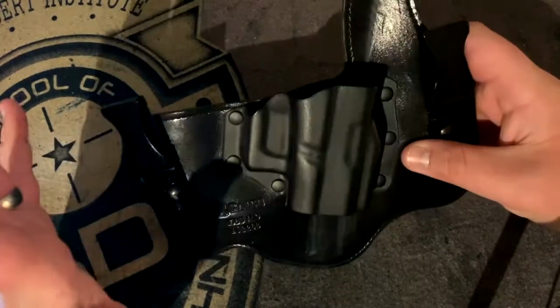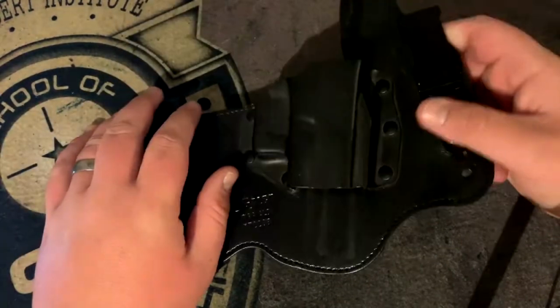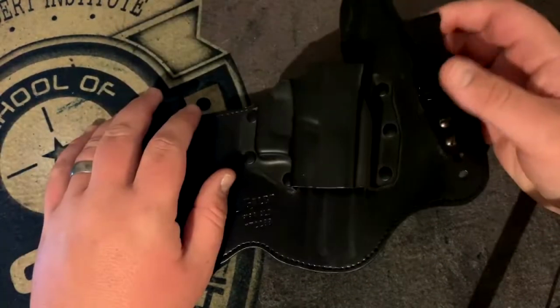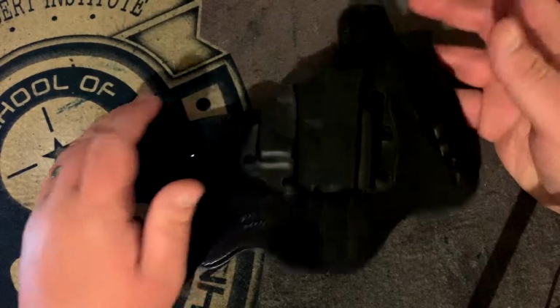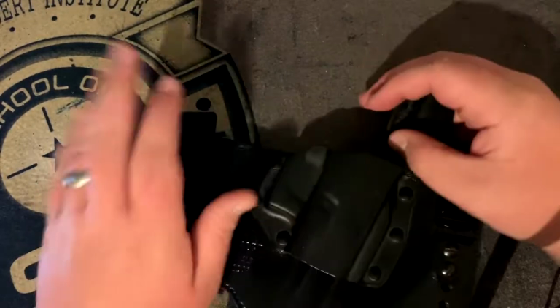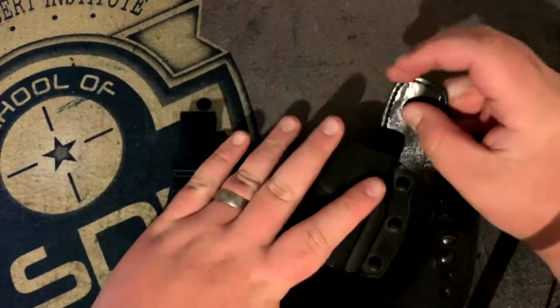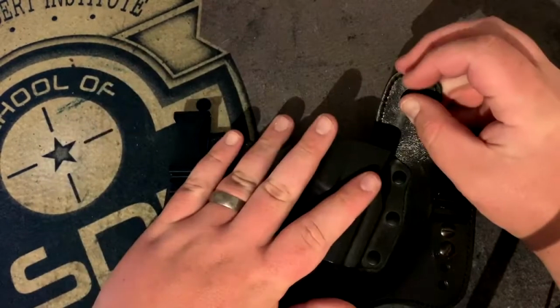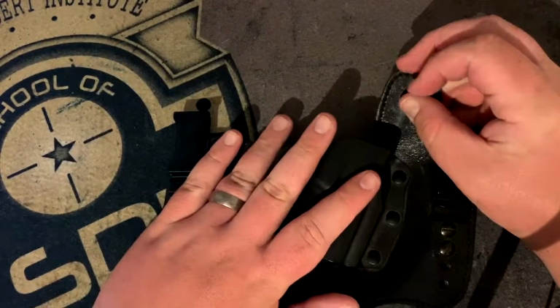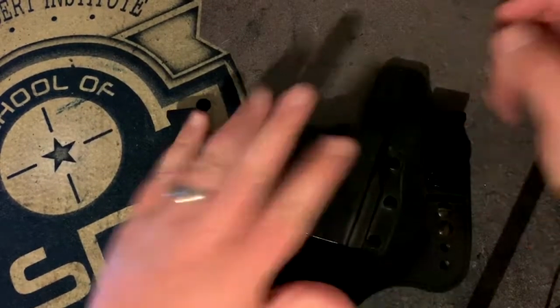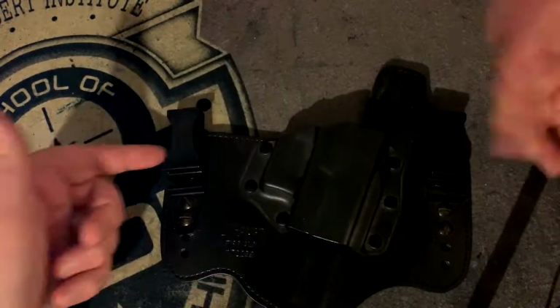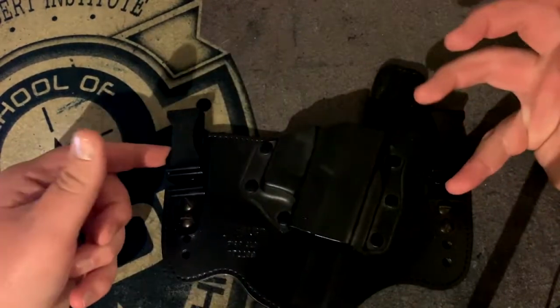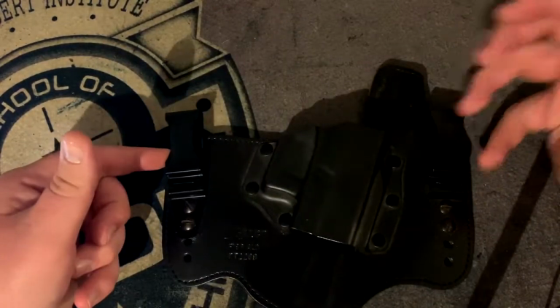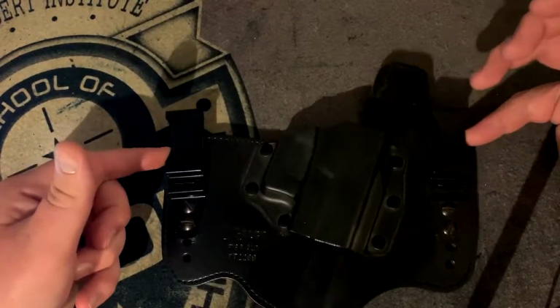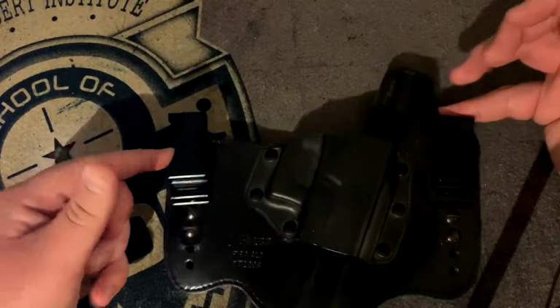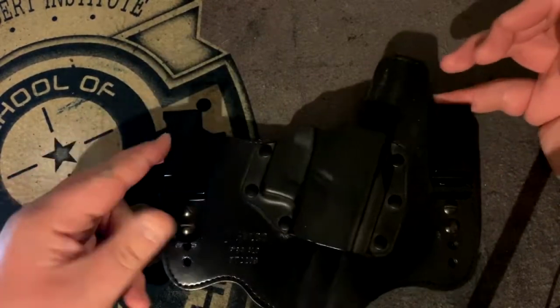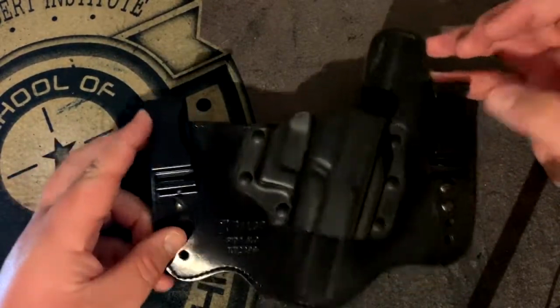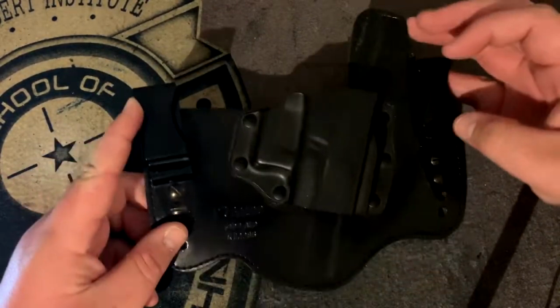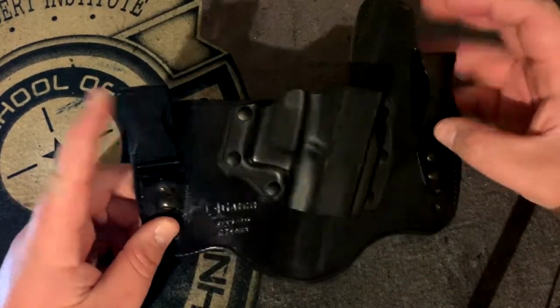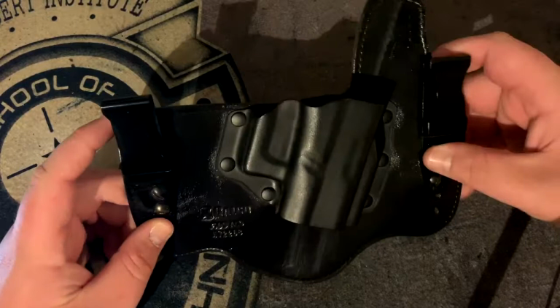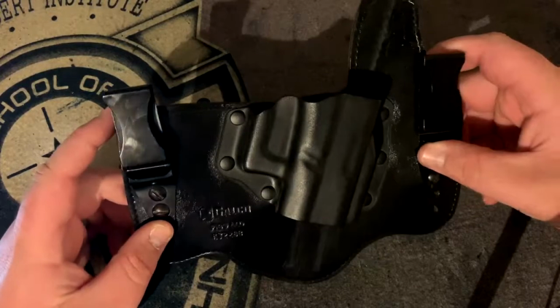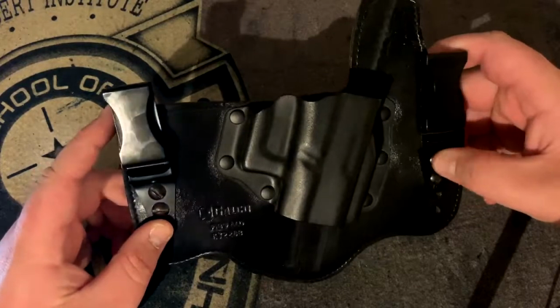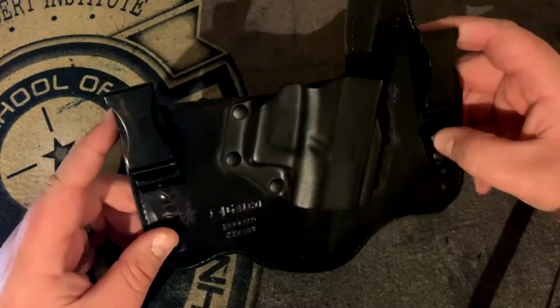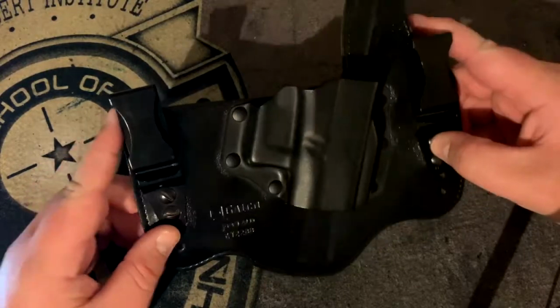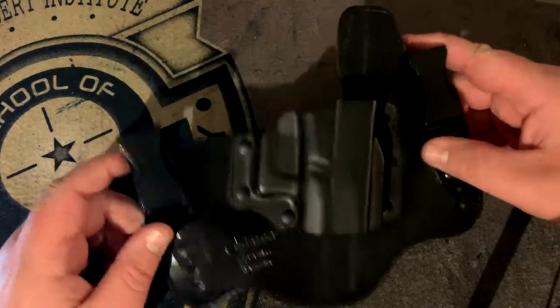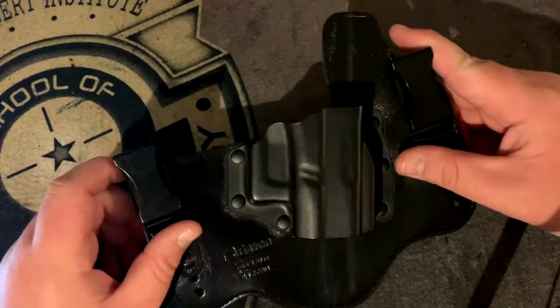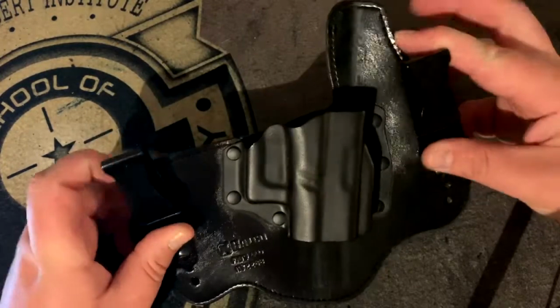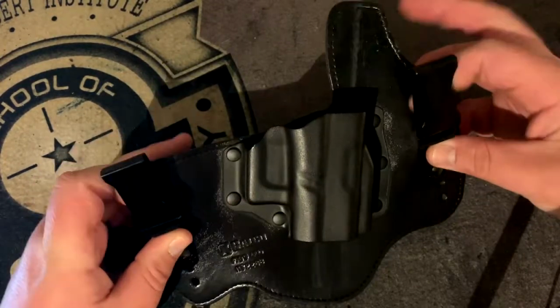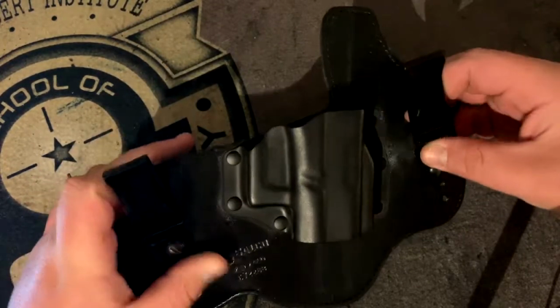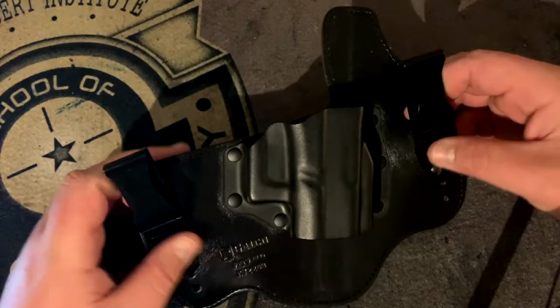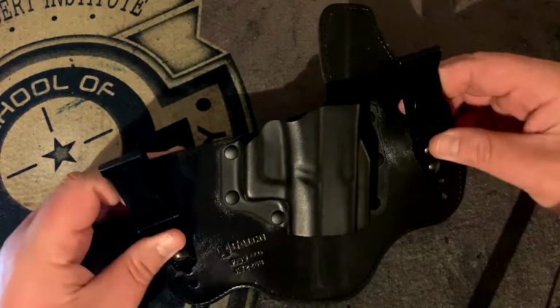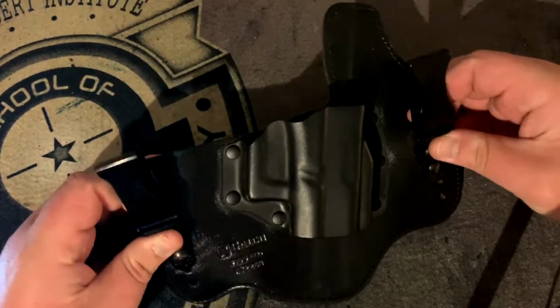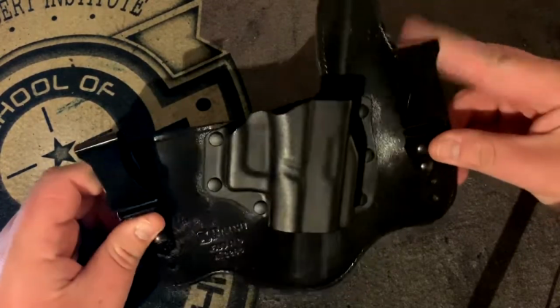The specs are pretty basic. You have a Kydex shell and a two-clip six system that is typically designed for a four to five o'clock position inside your waistband.